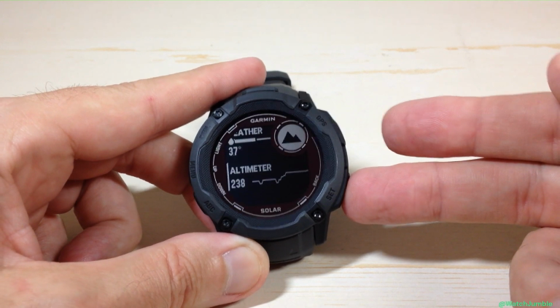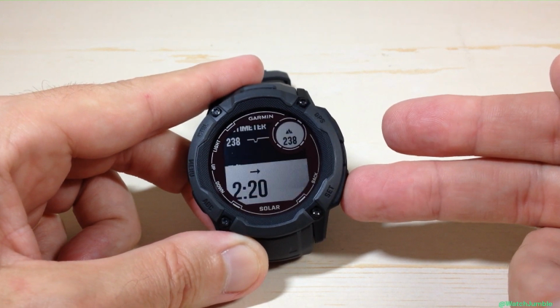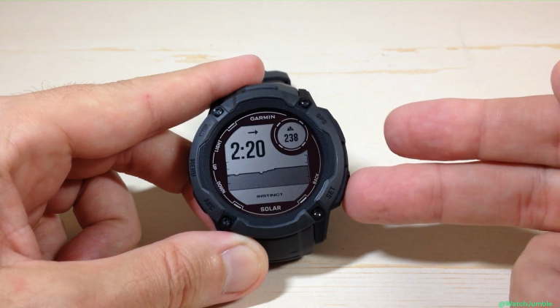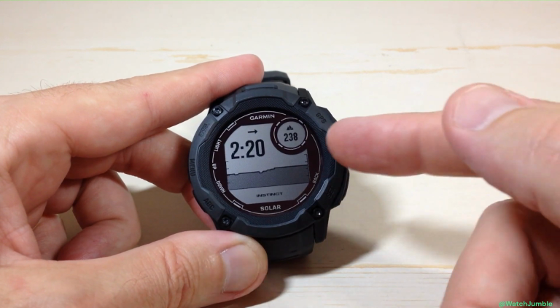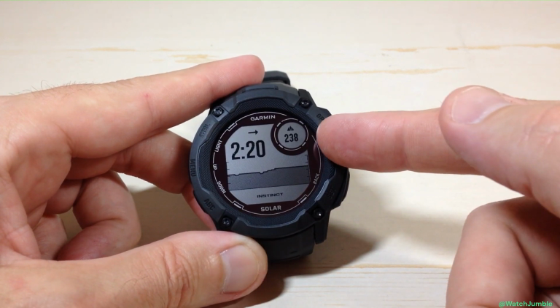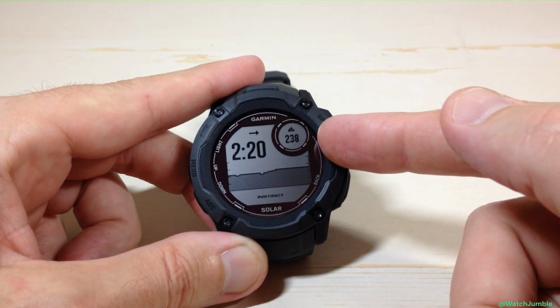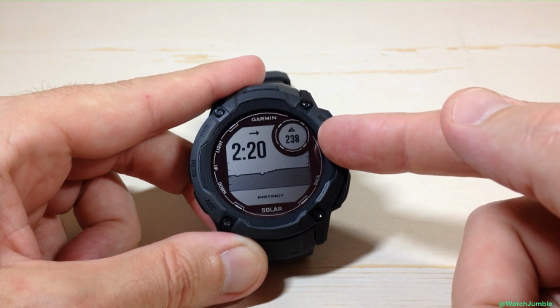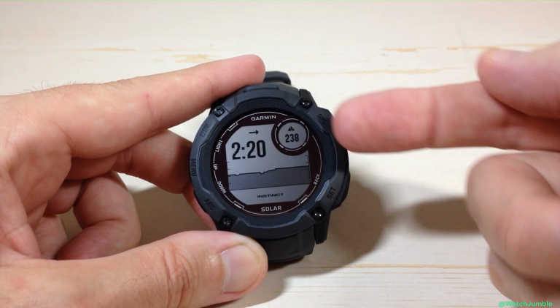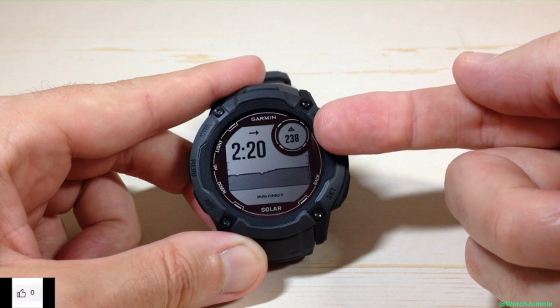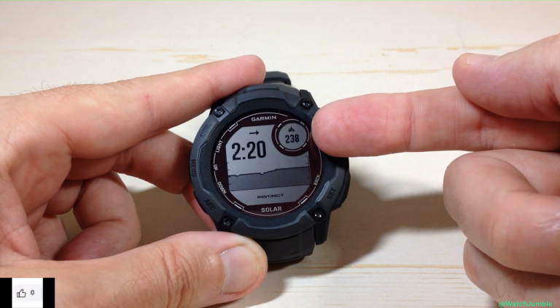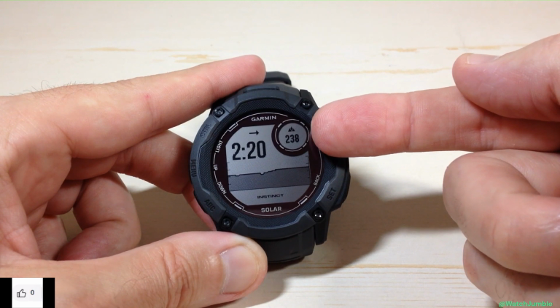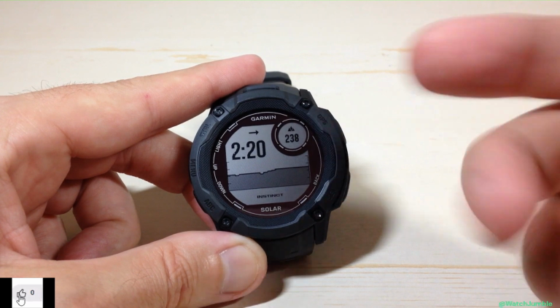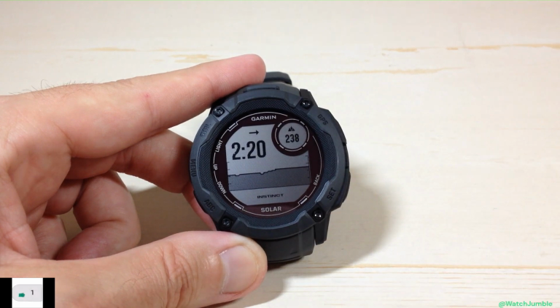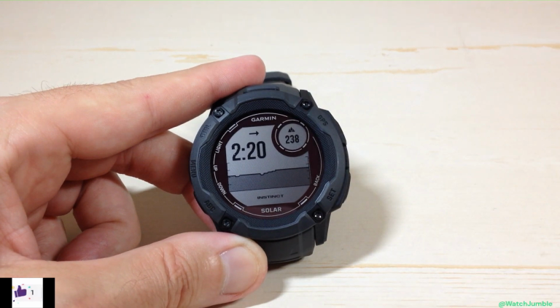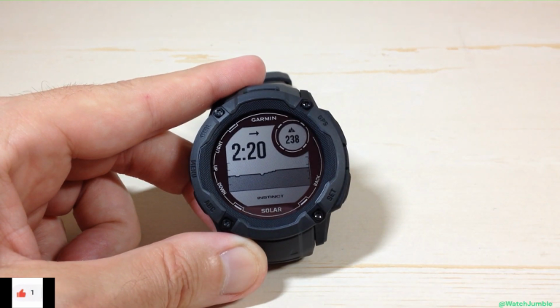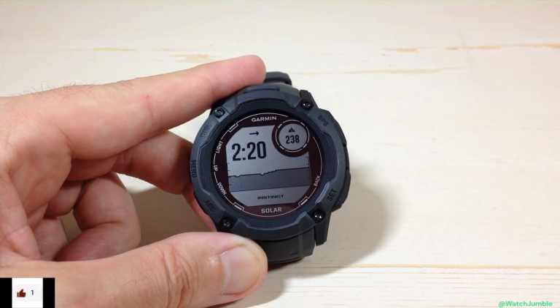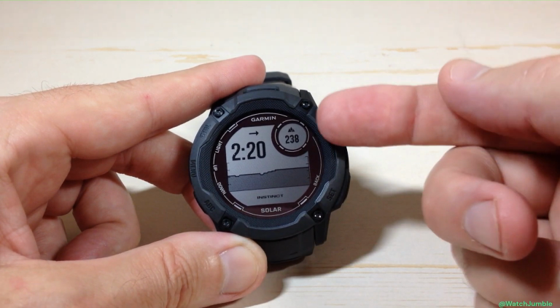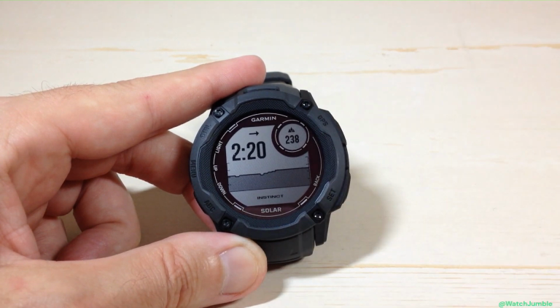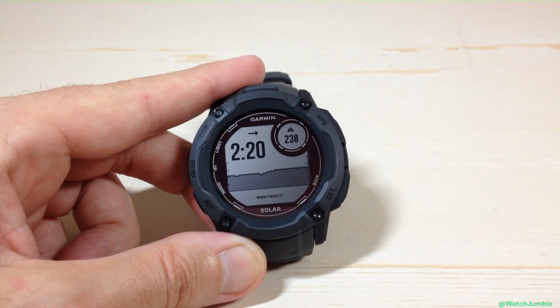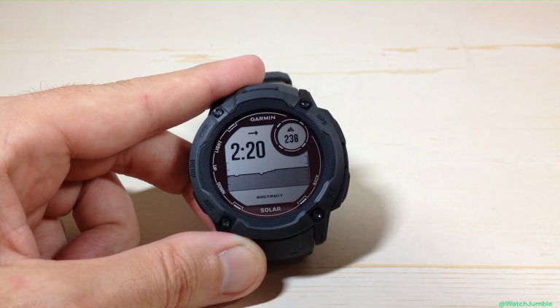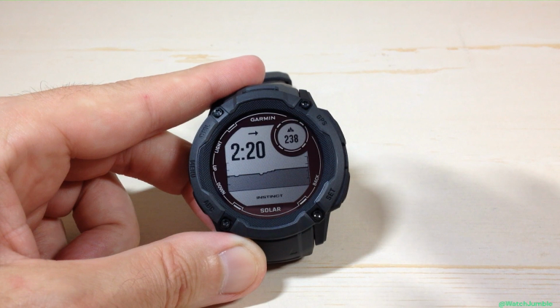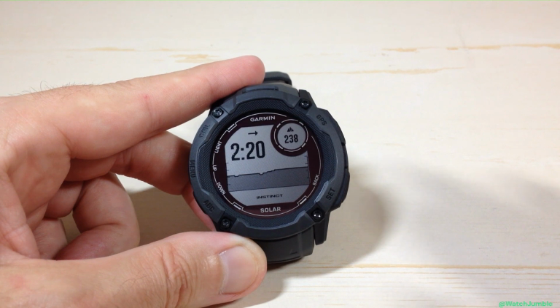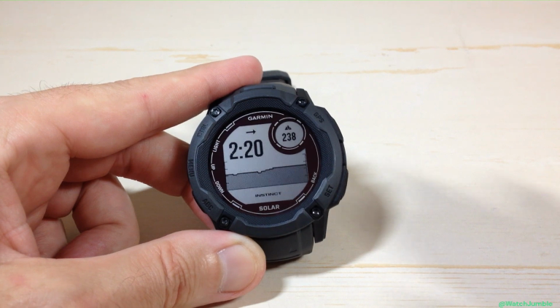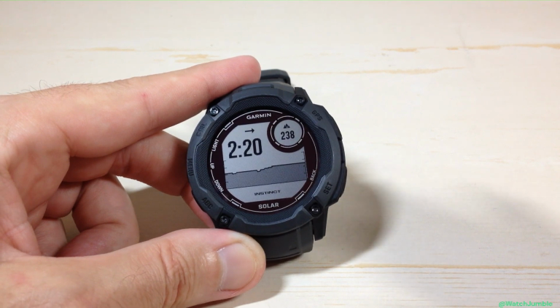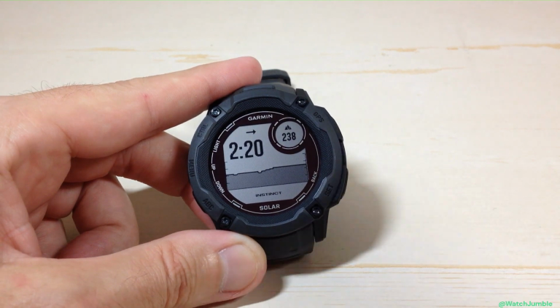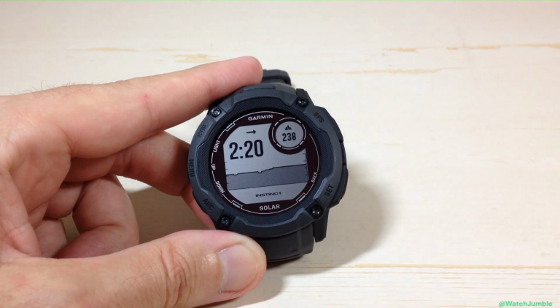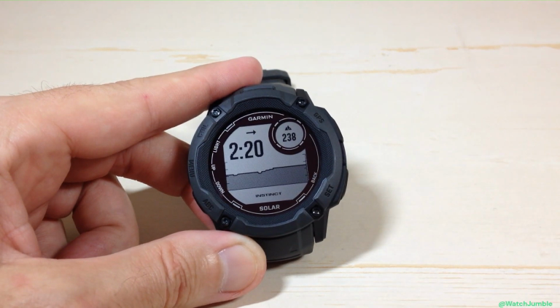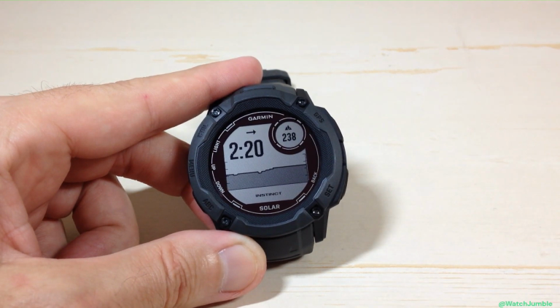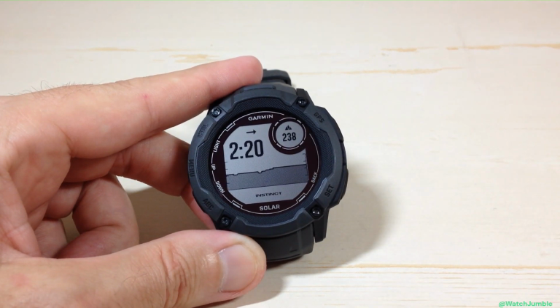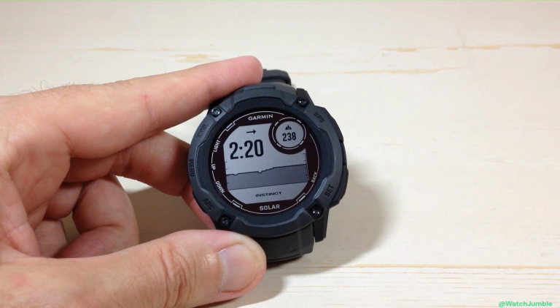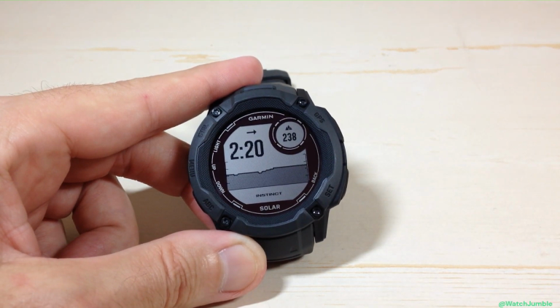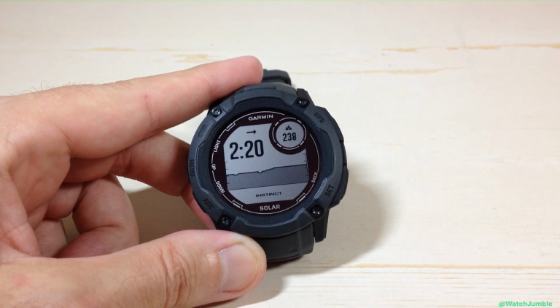So if I go back now, instead of it showing in meters, I'm now showing 238. Before it was showing 72, now it's showing 238 because we're using feet instead. So that's one of the ways you could change your altitude units.